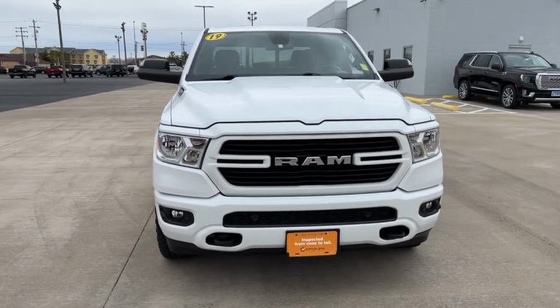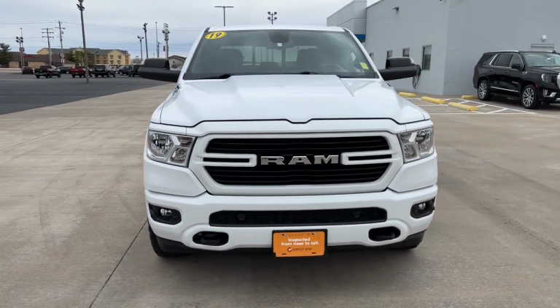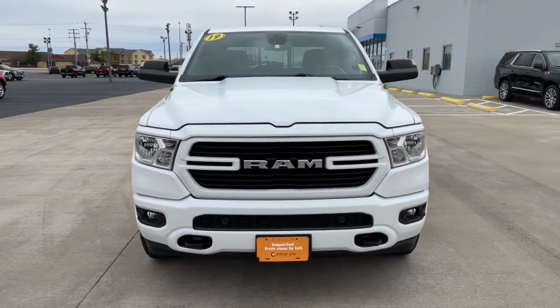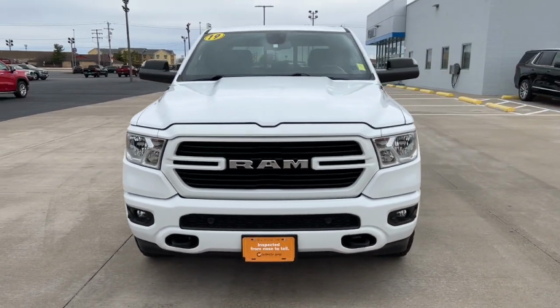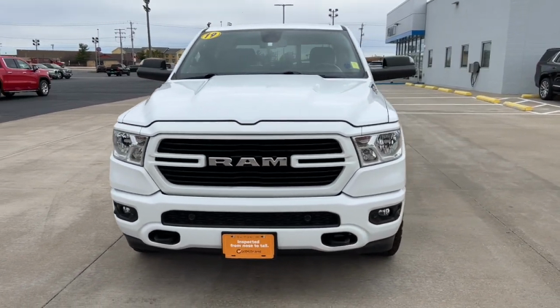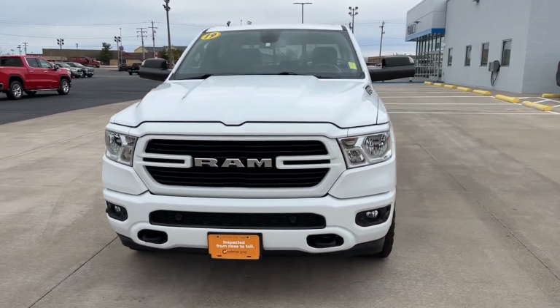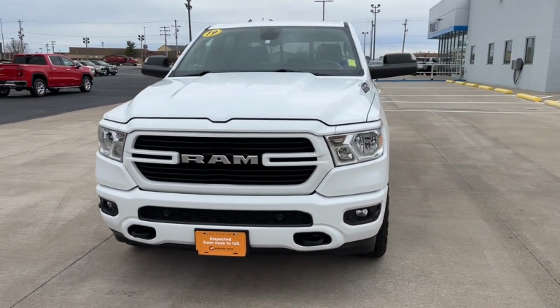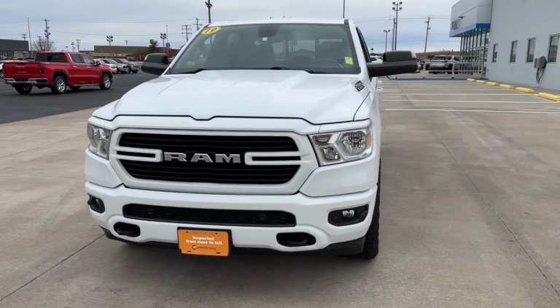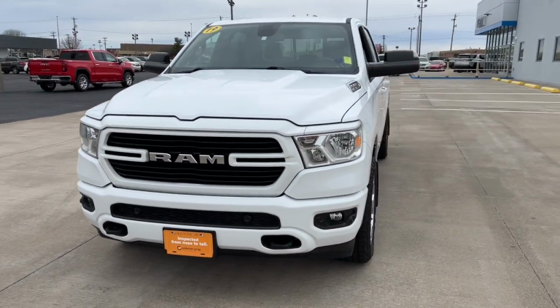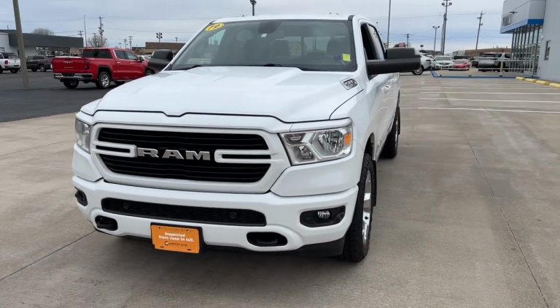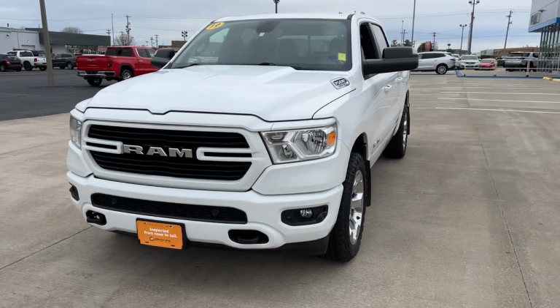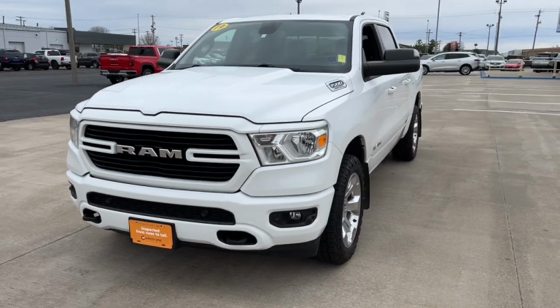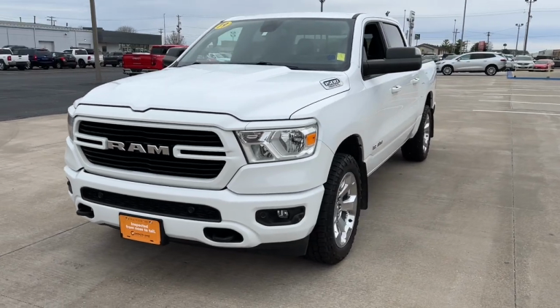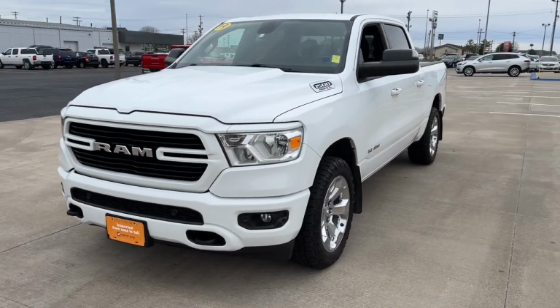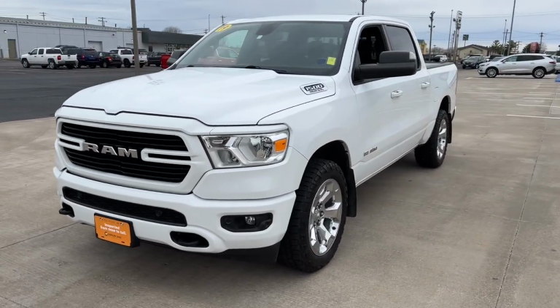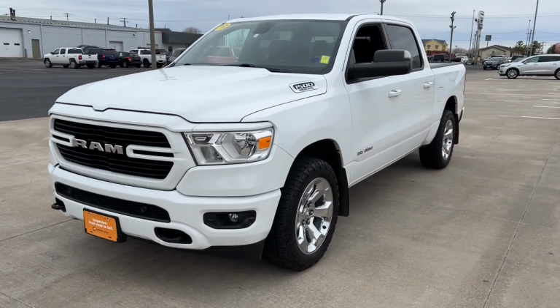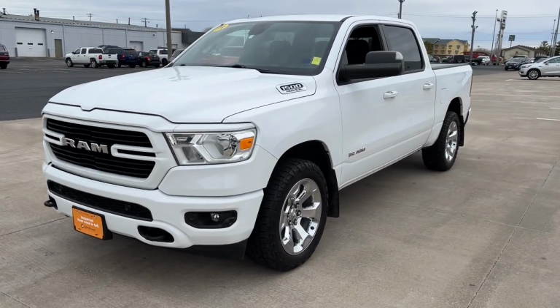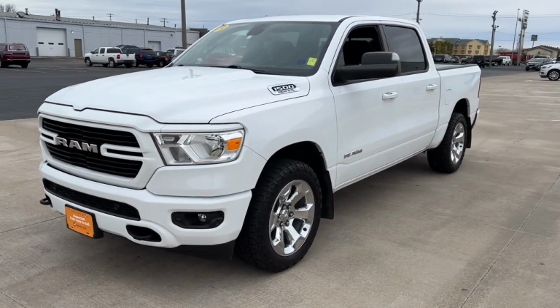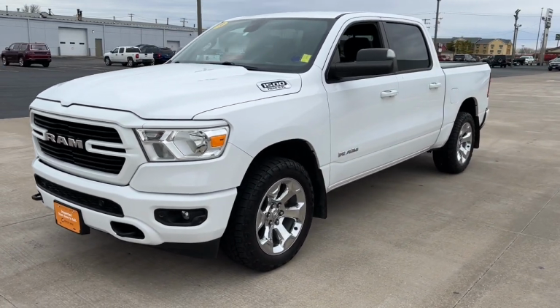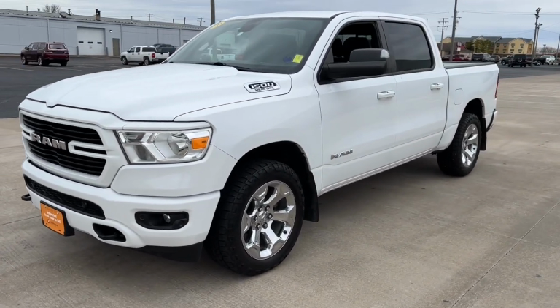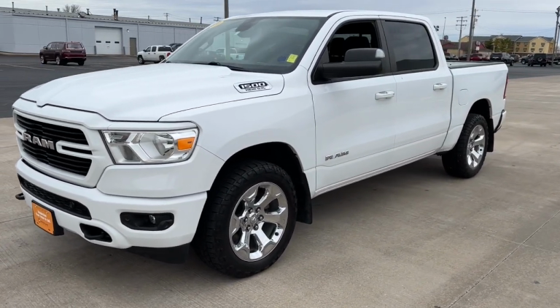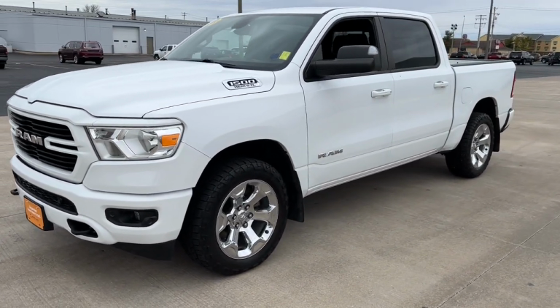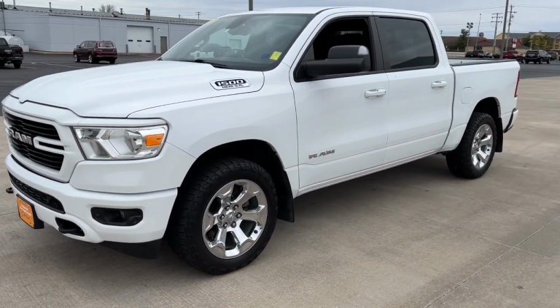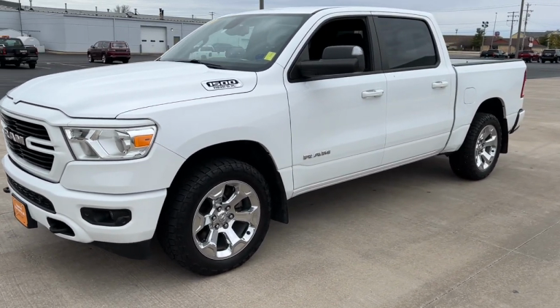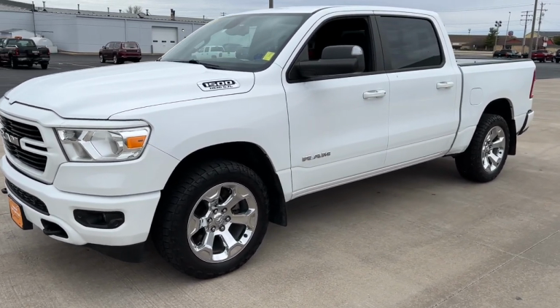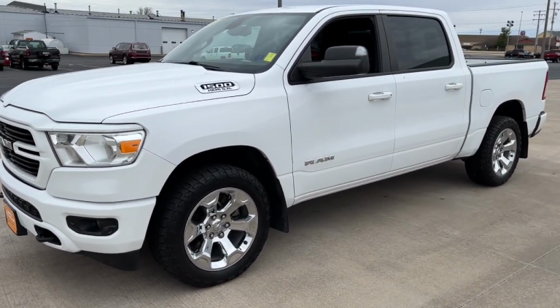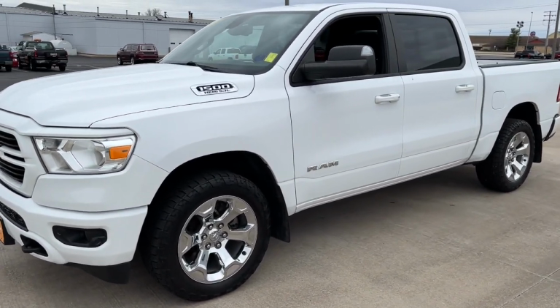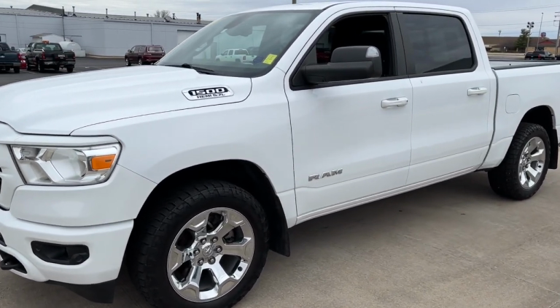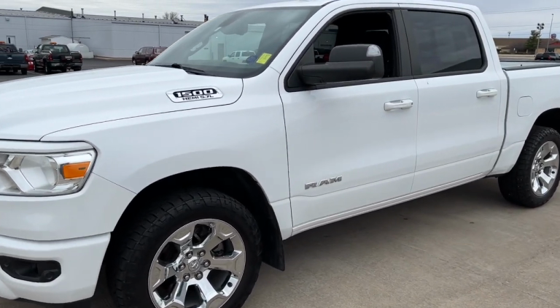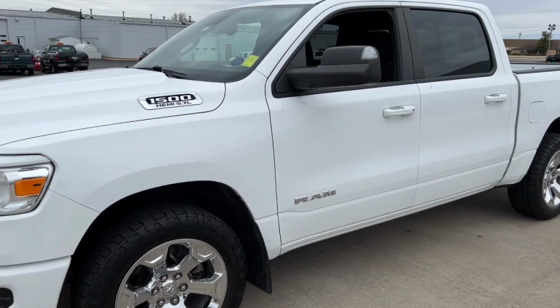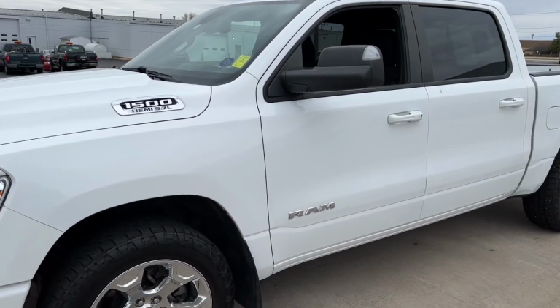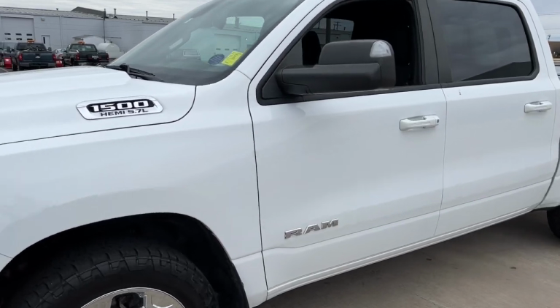The following are some of this vehicle's highlighted options: keyless entry, backup camera, fog lamps, and remote engine start.